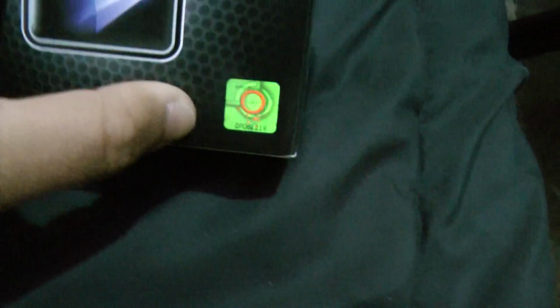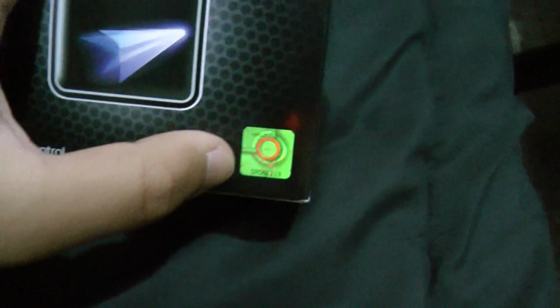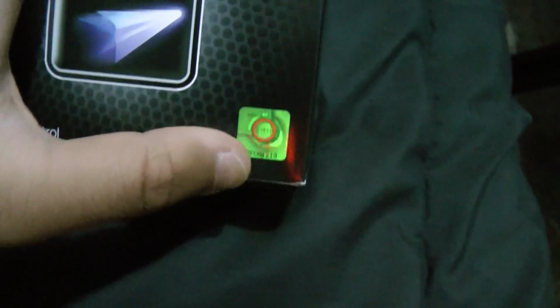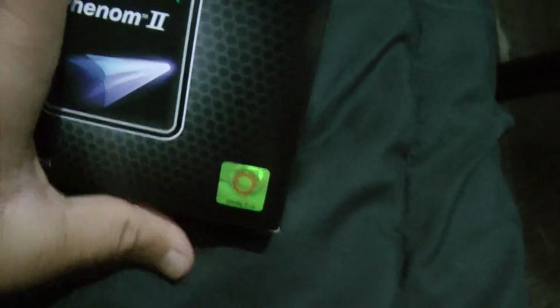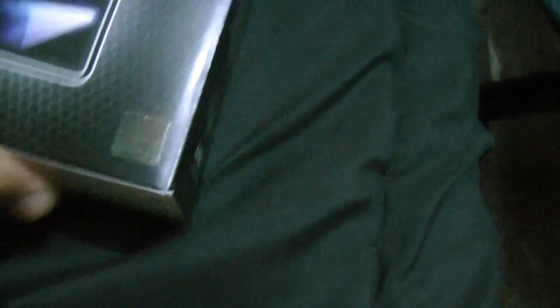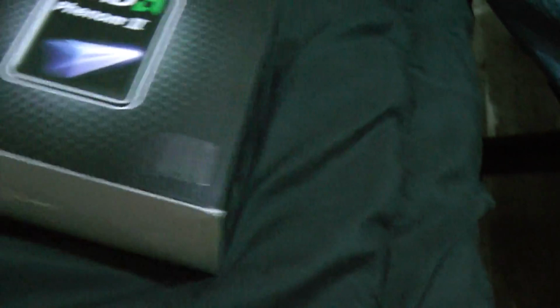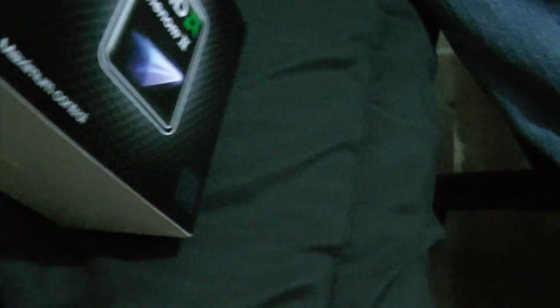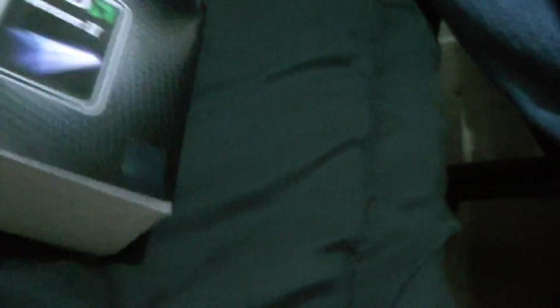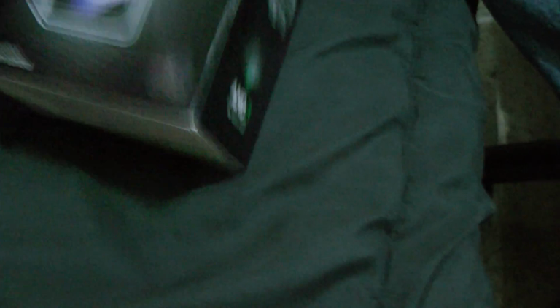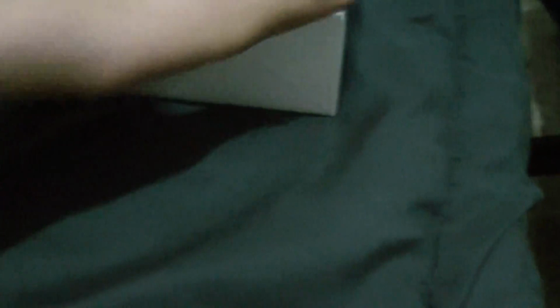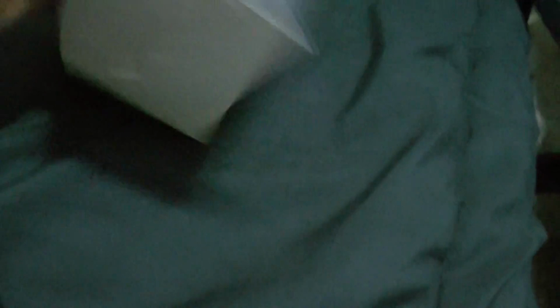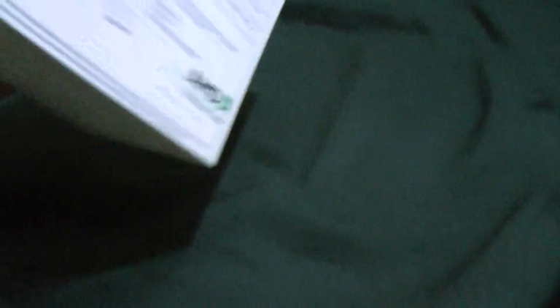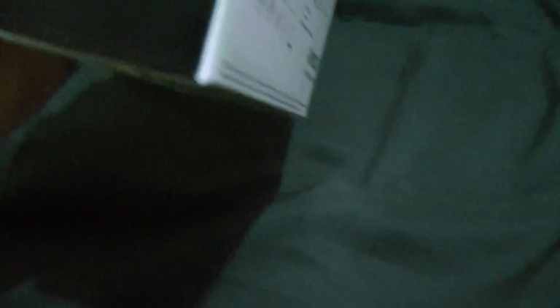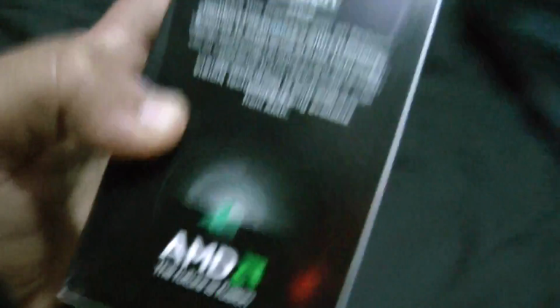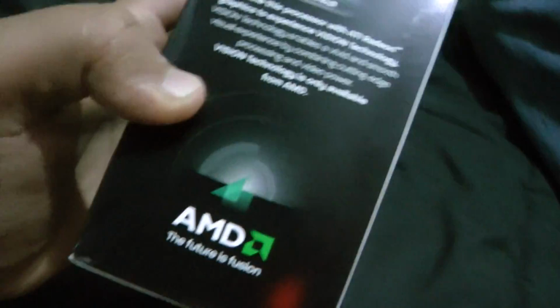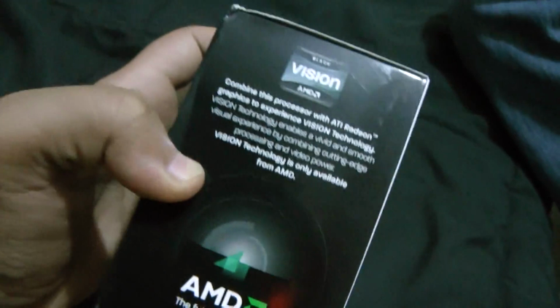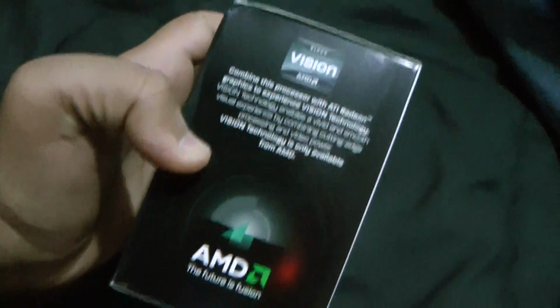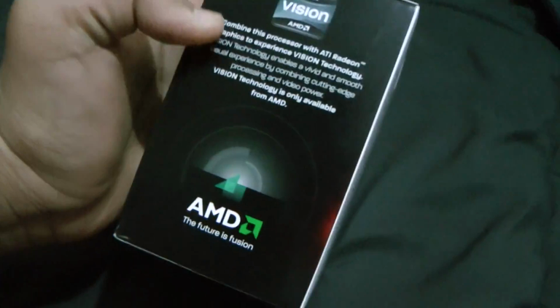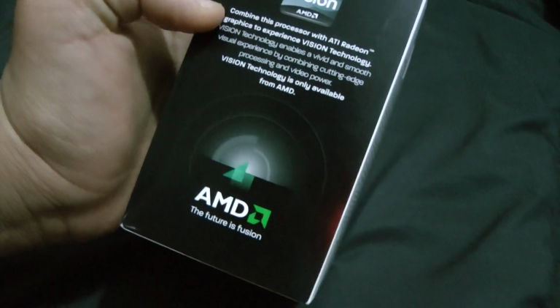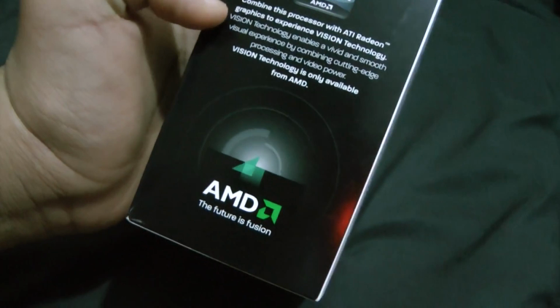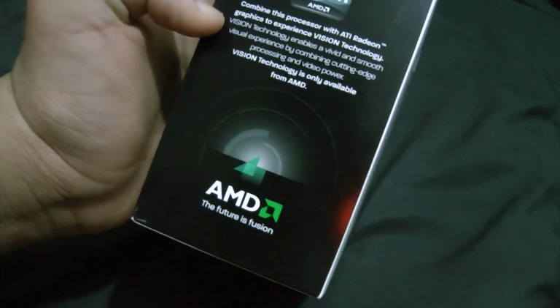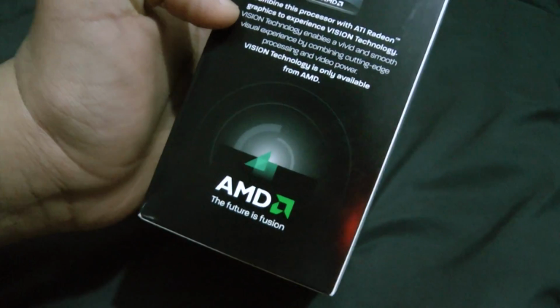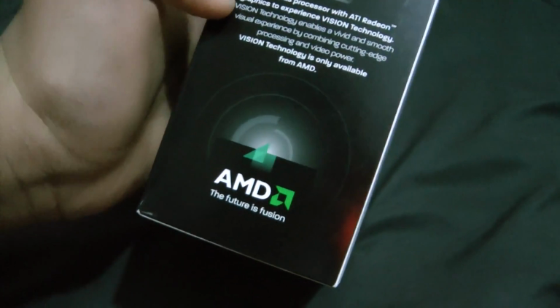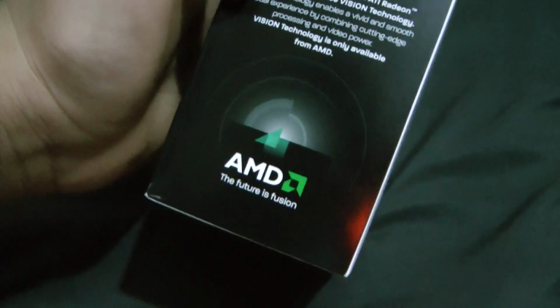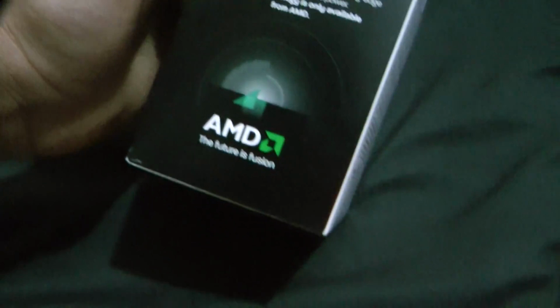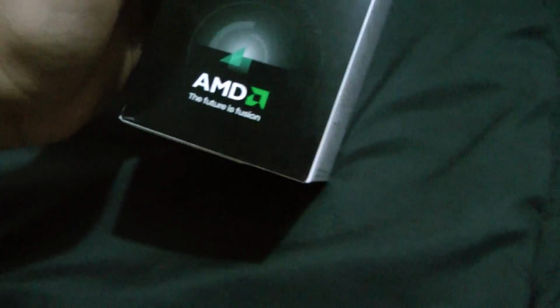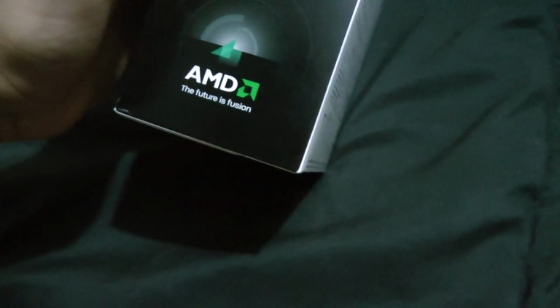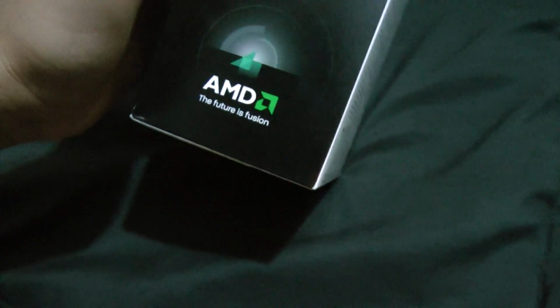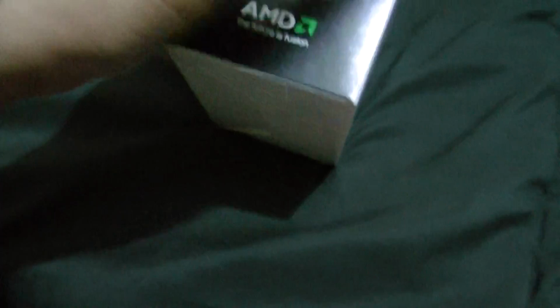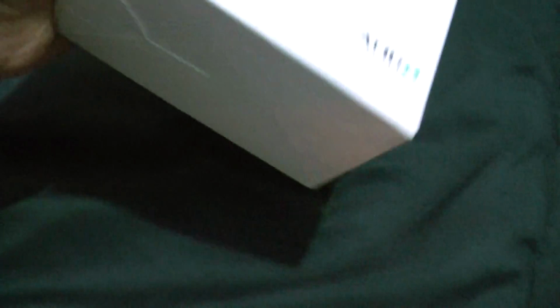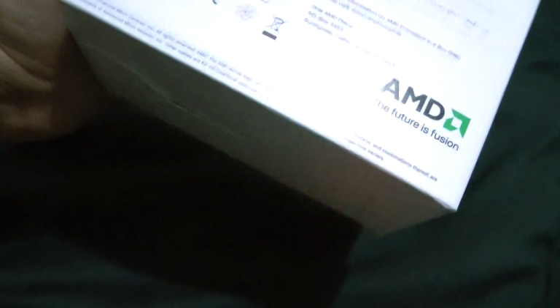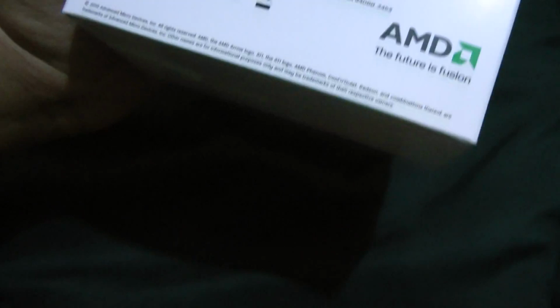It has the AMD Fusion technology. It also has Vision combined with an ATI Radeon Graphics Card and the AMD Vision experience.